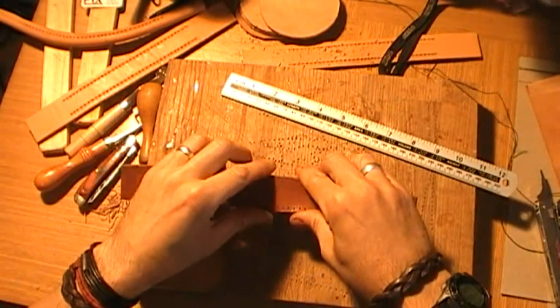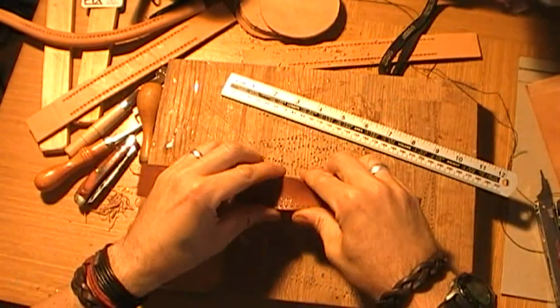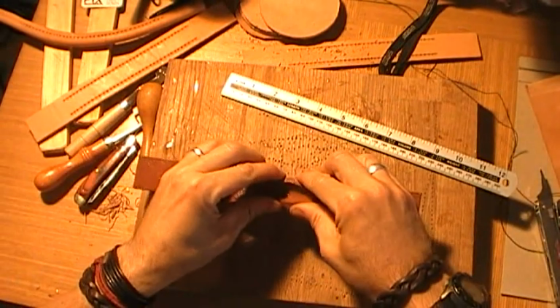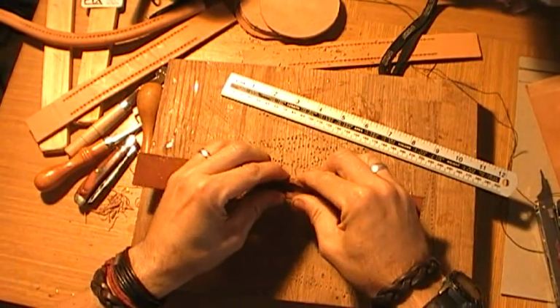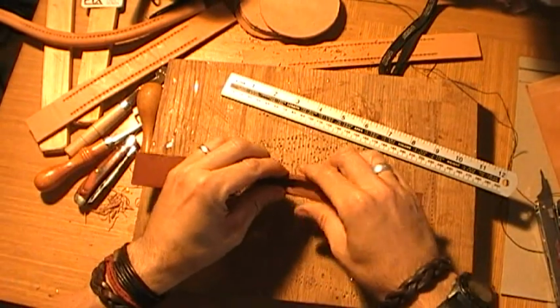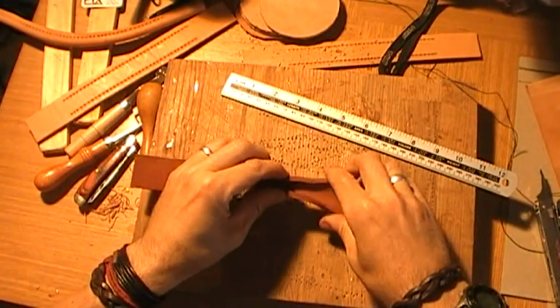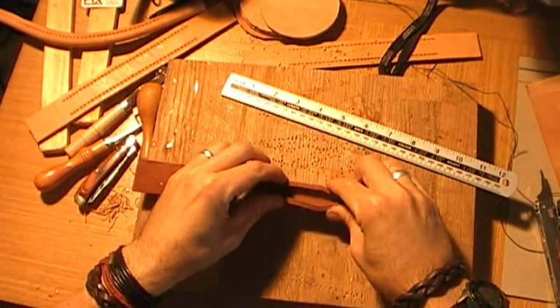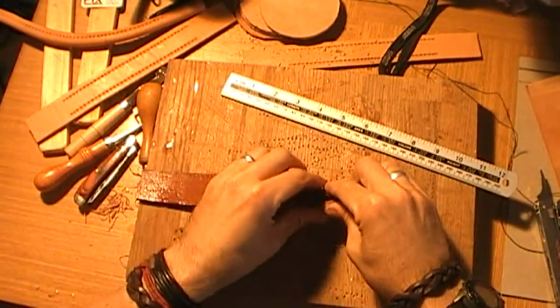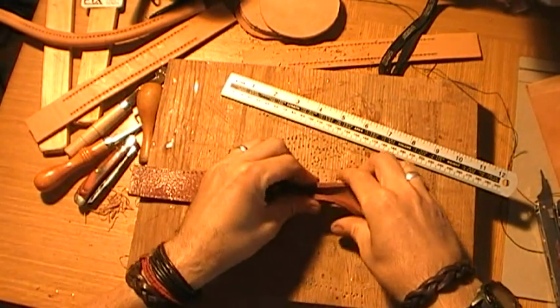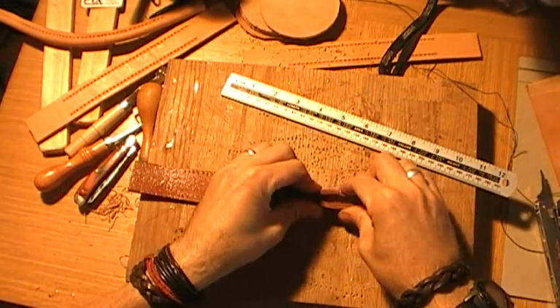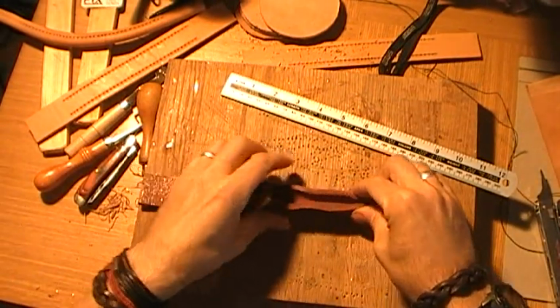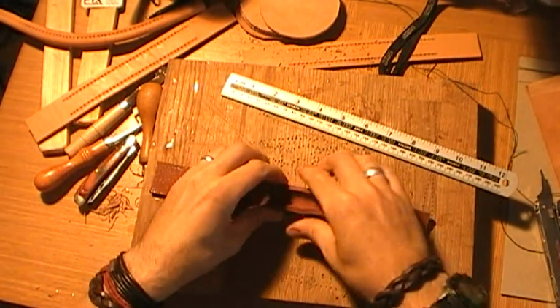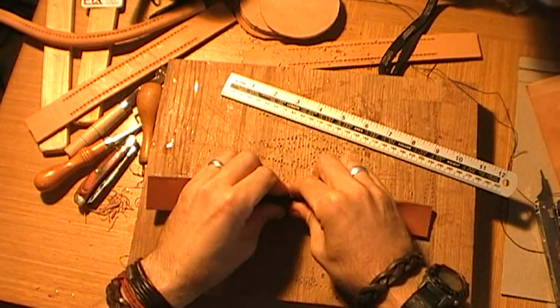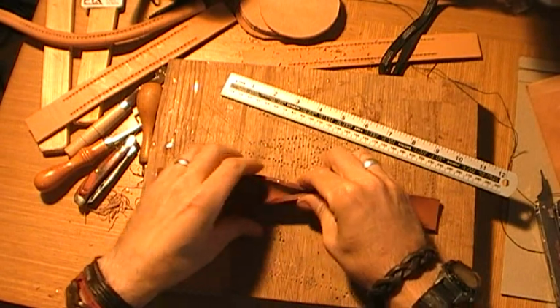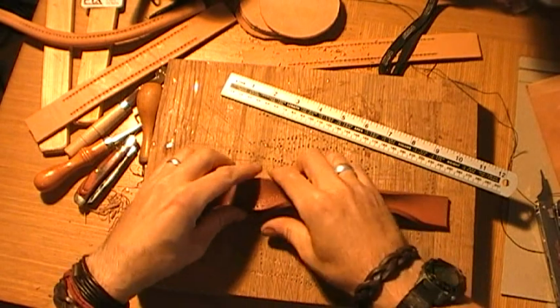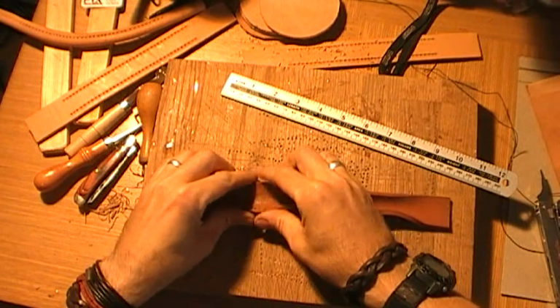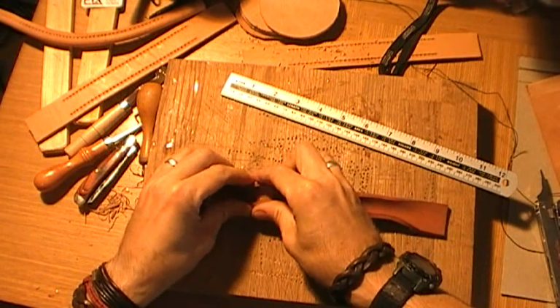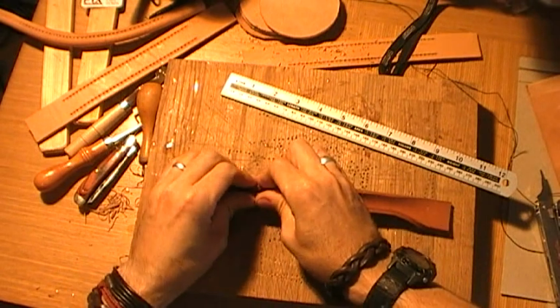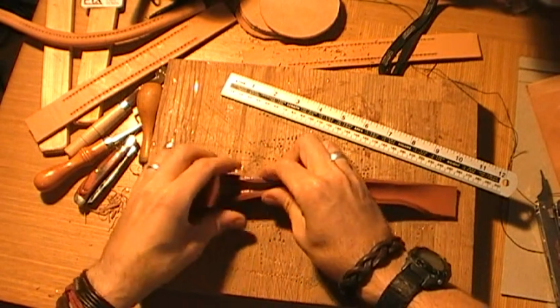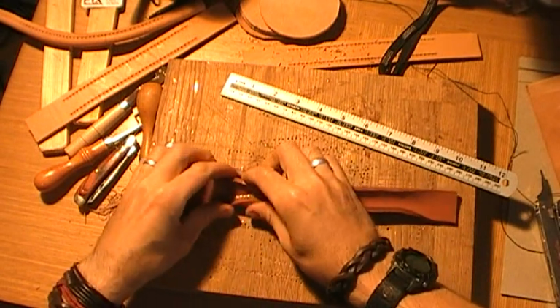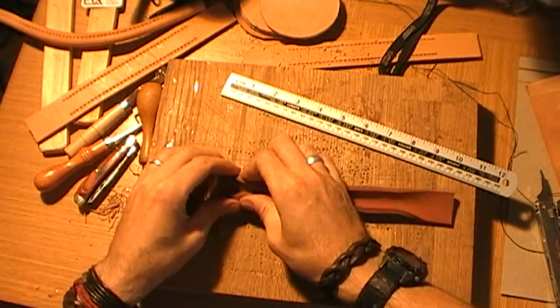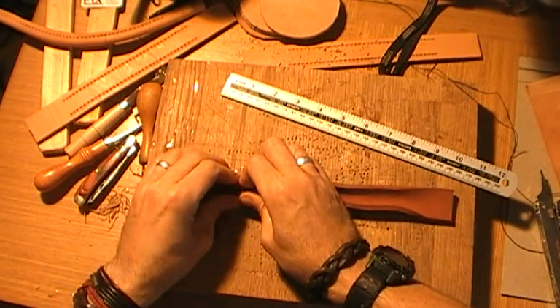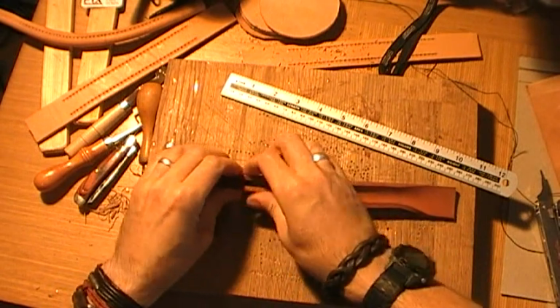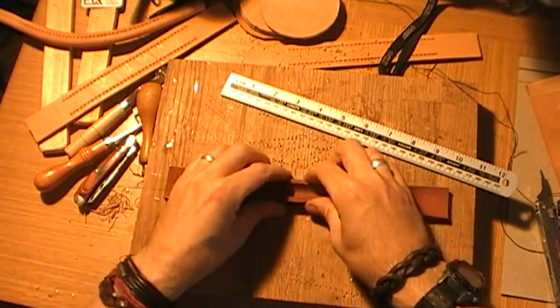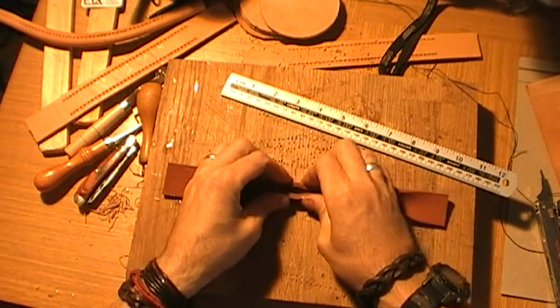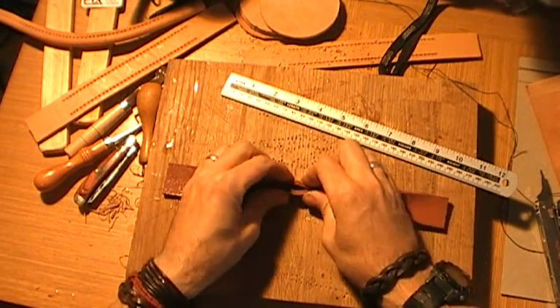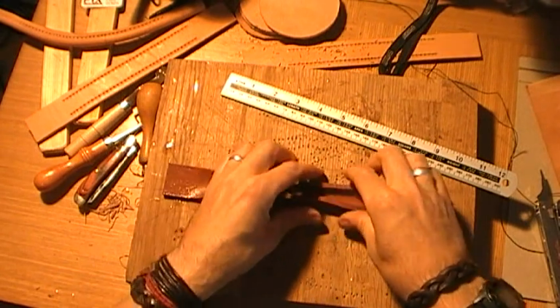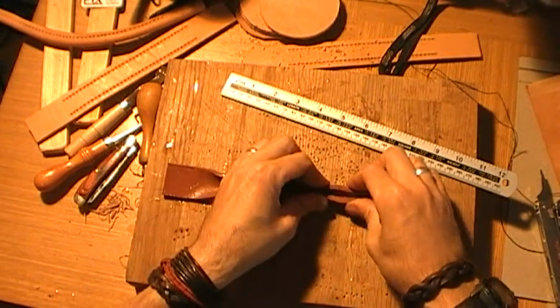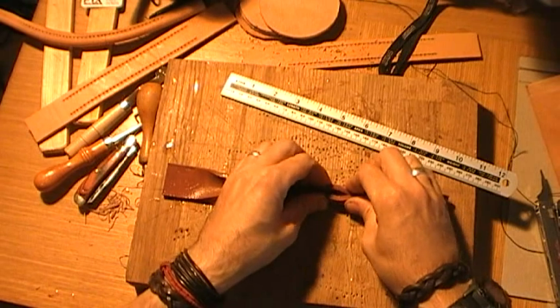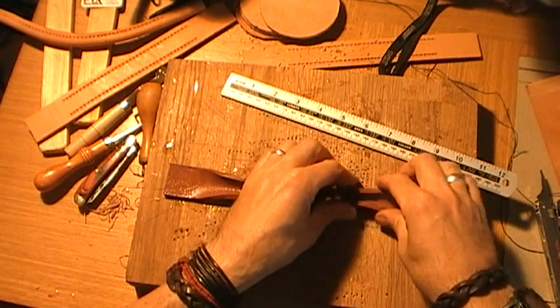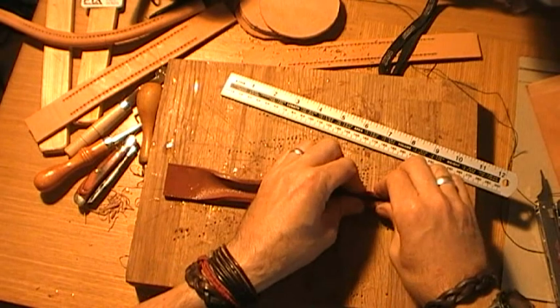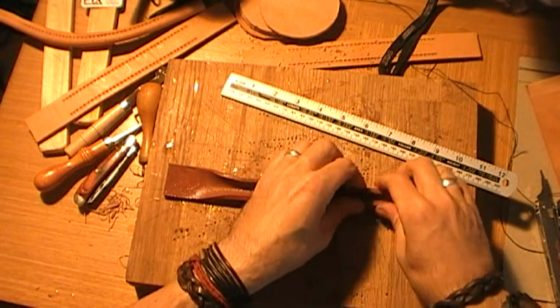Now what we need to do is start to pull this over, and now we need to stitch it.